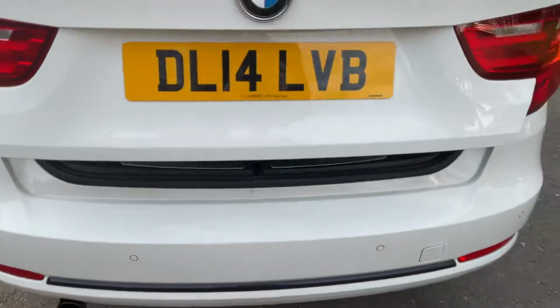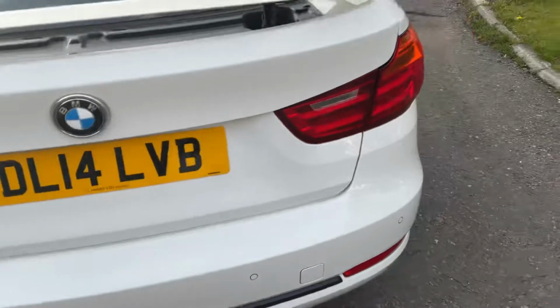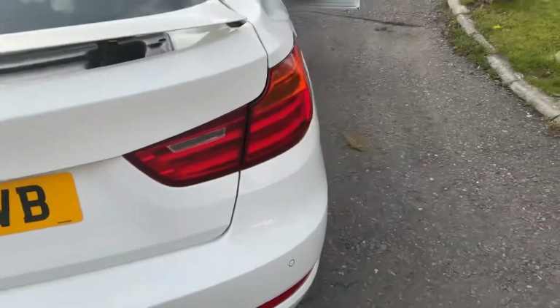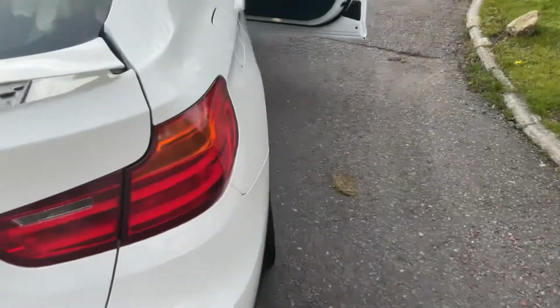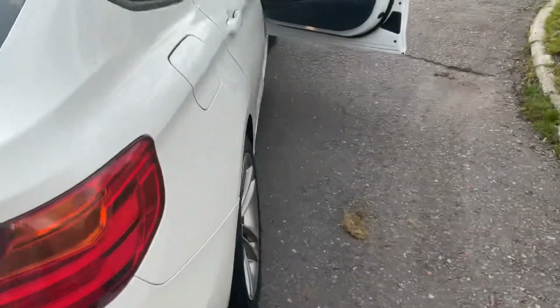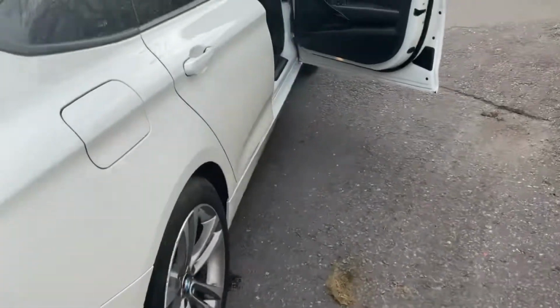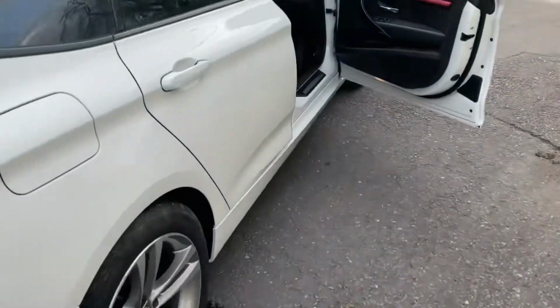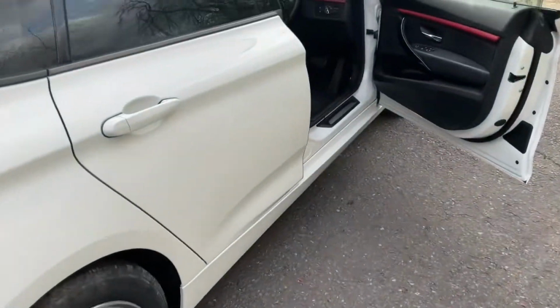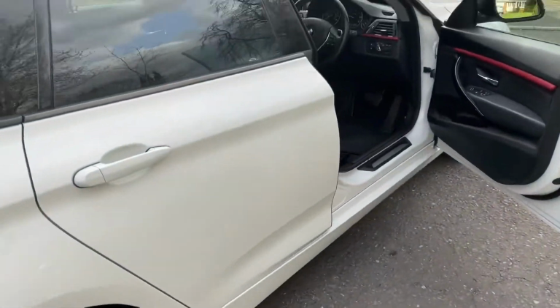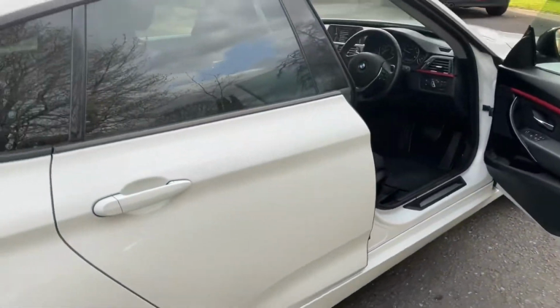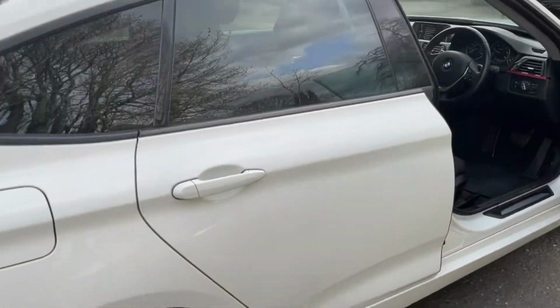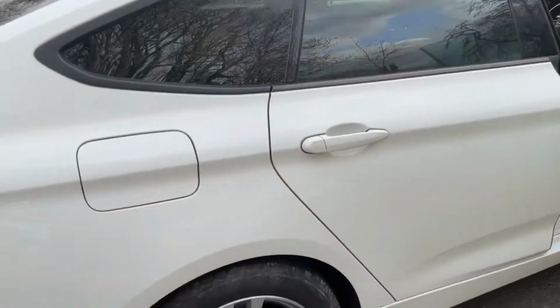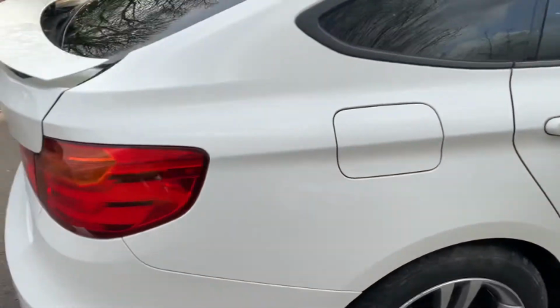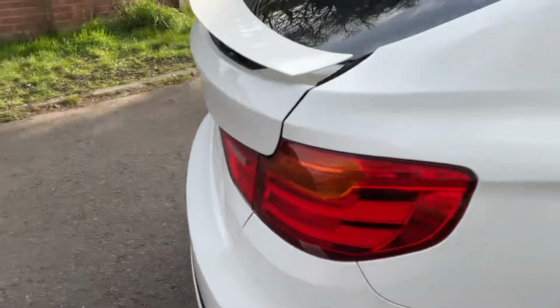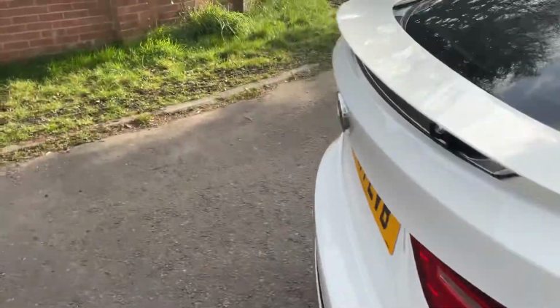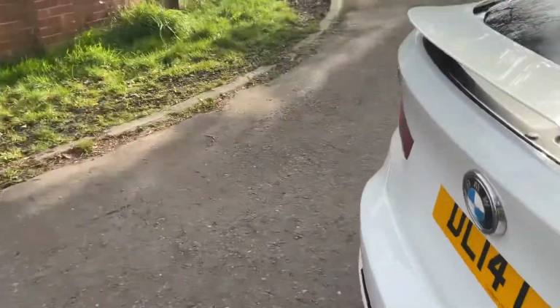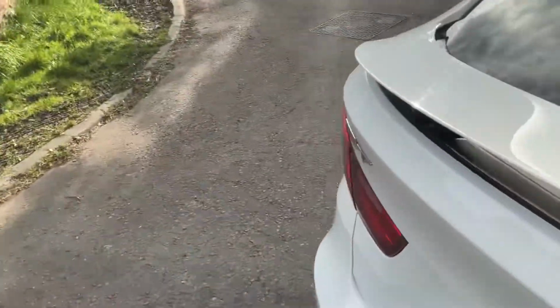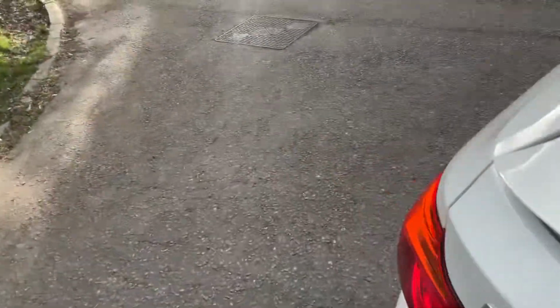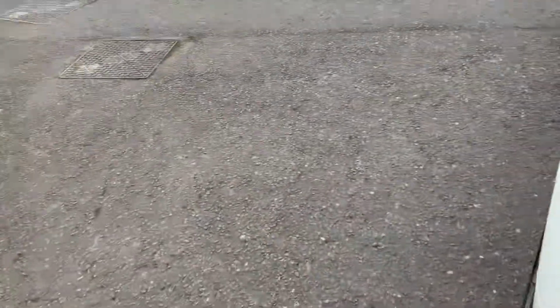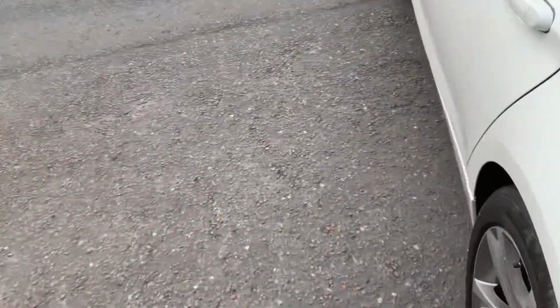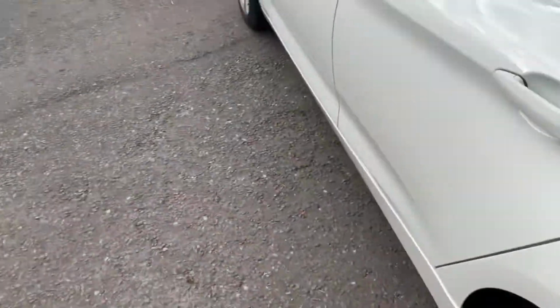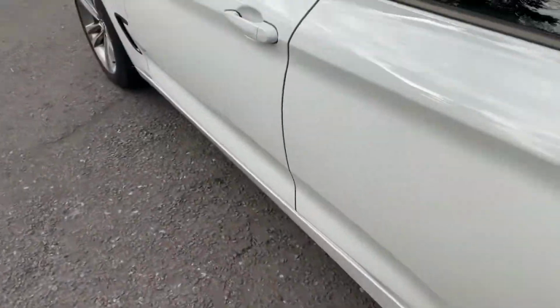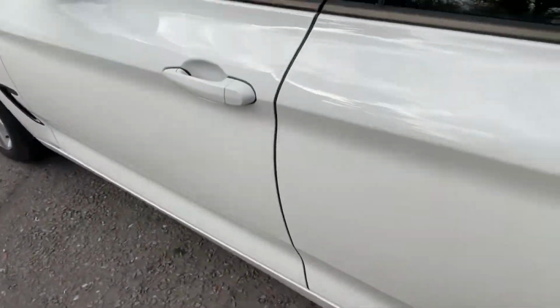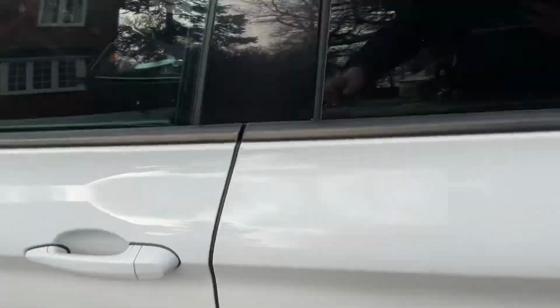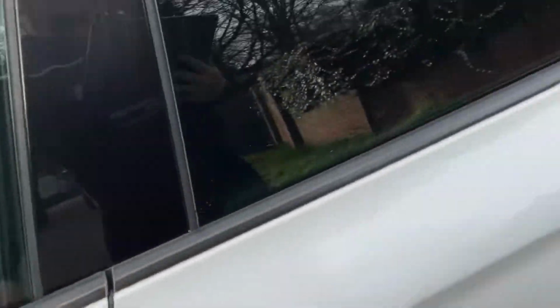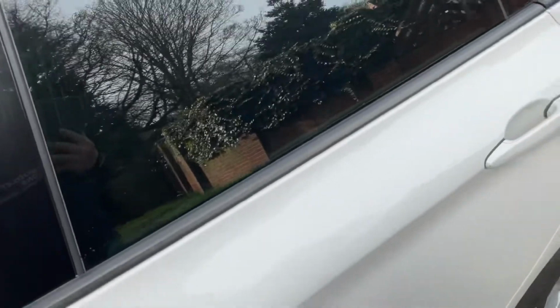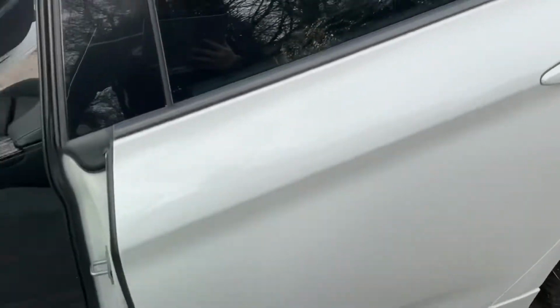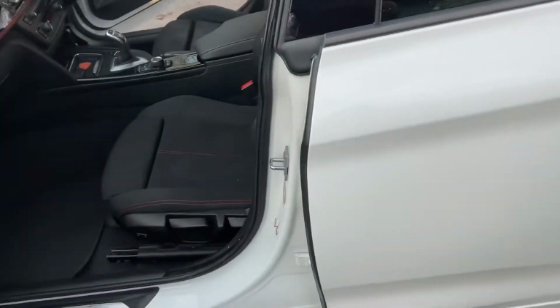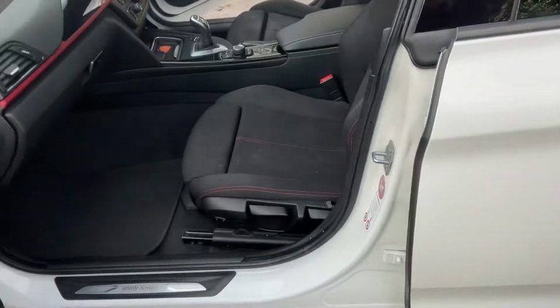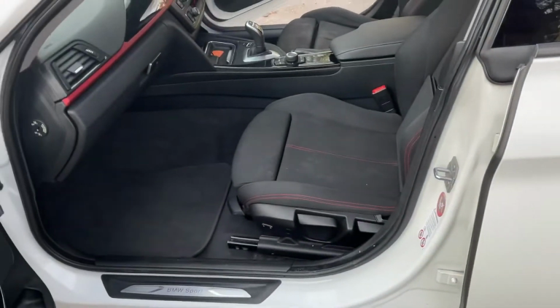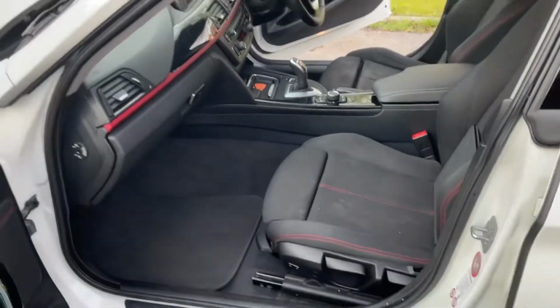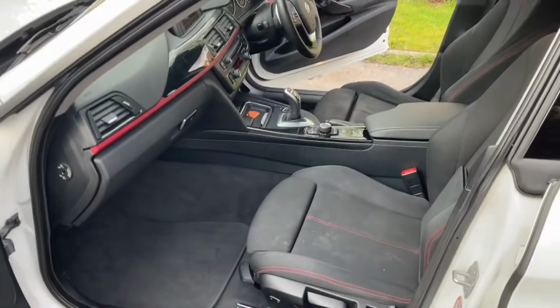Parking sensors. The wheels are in good order. The car's not brand new, so you've got to expect the odd little thing.